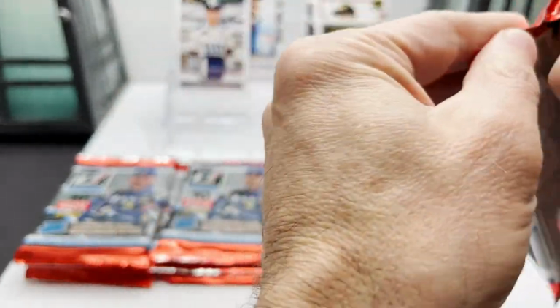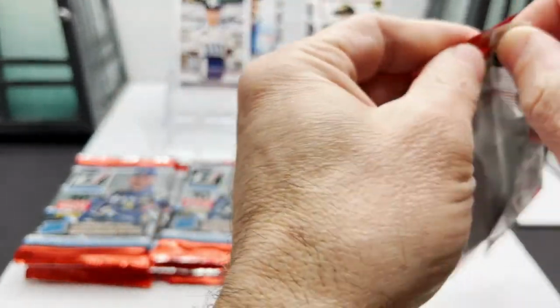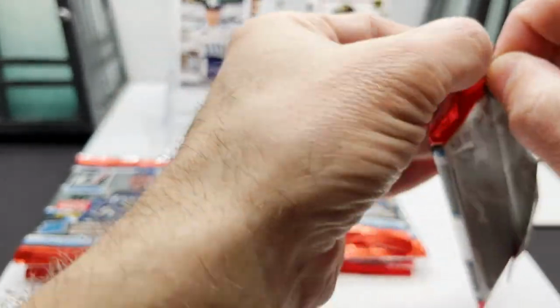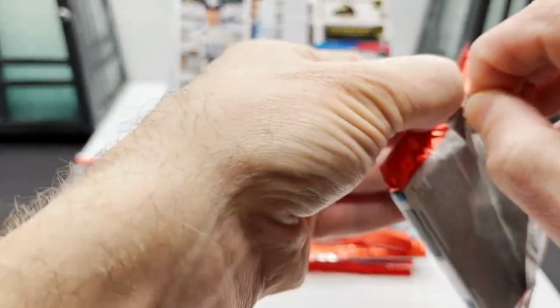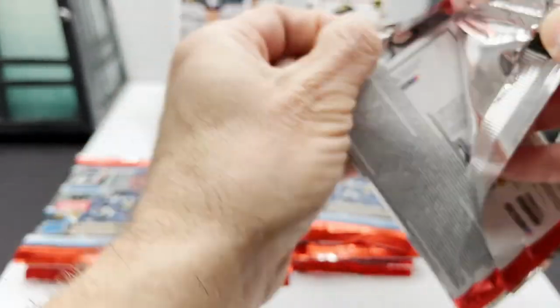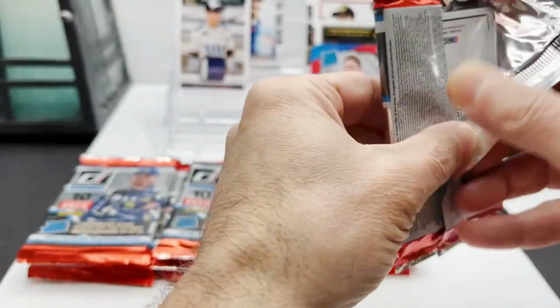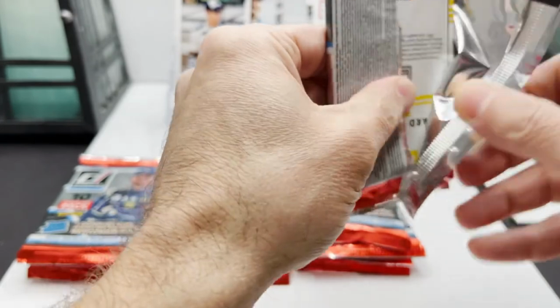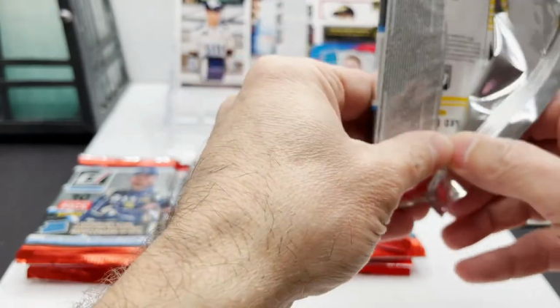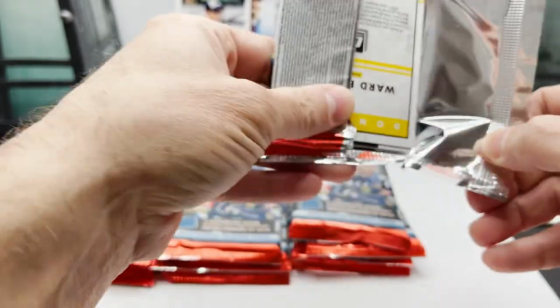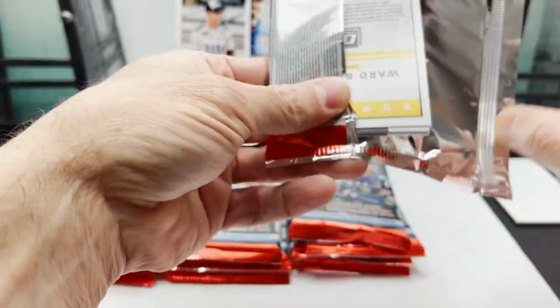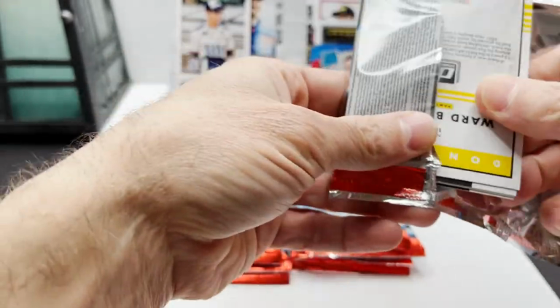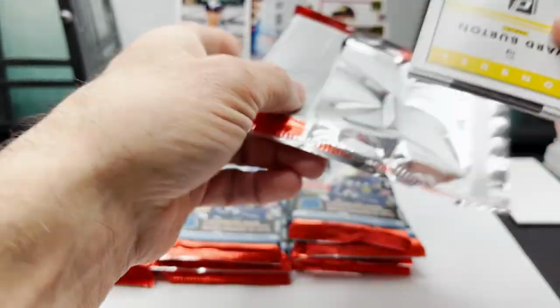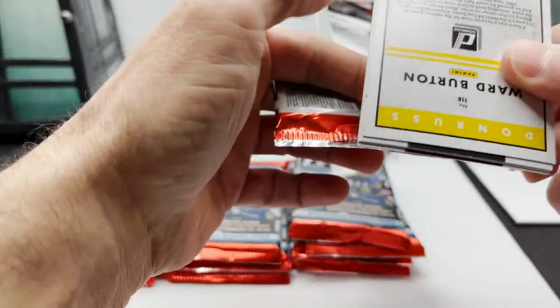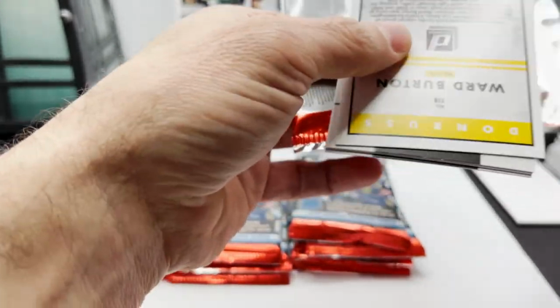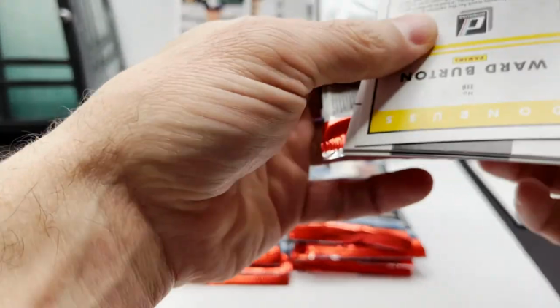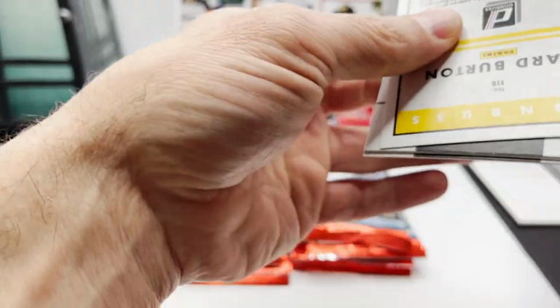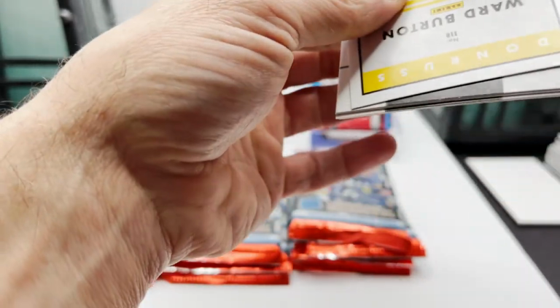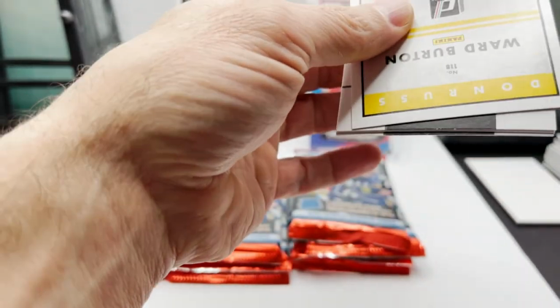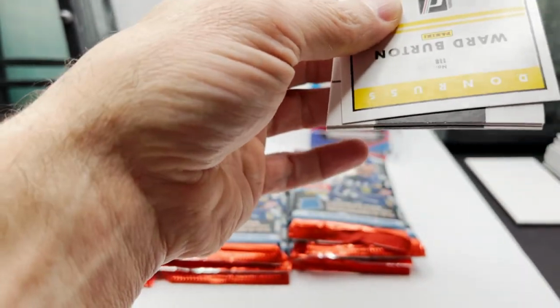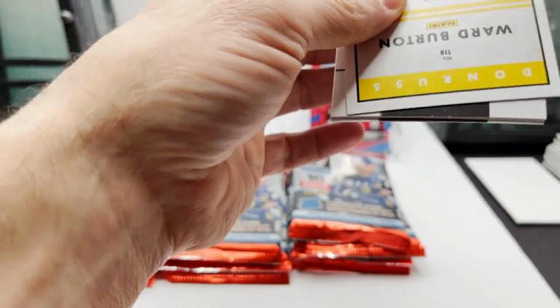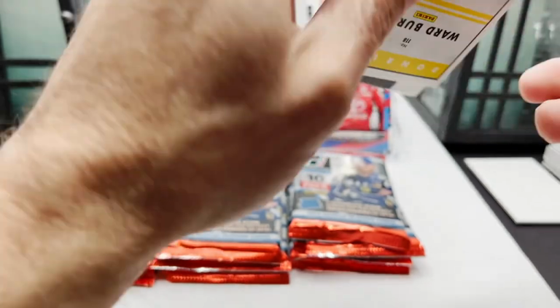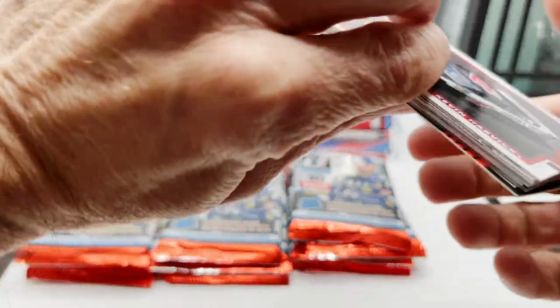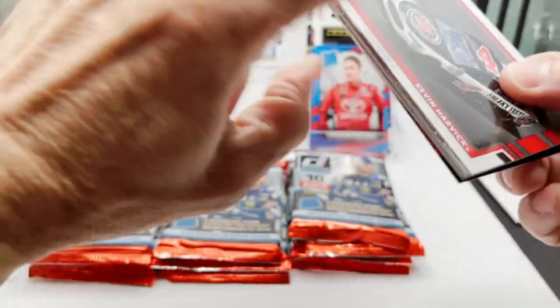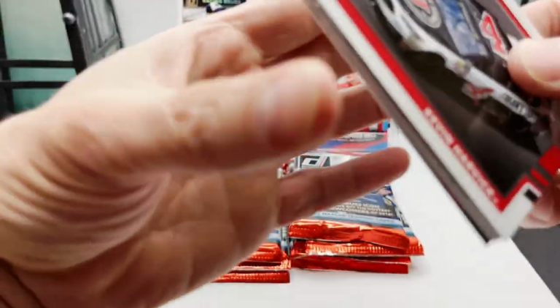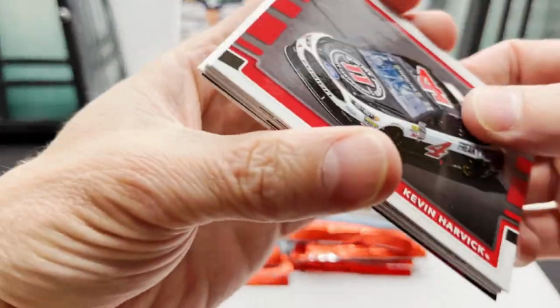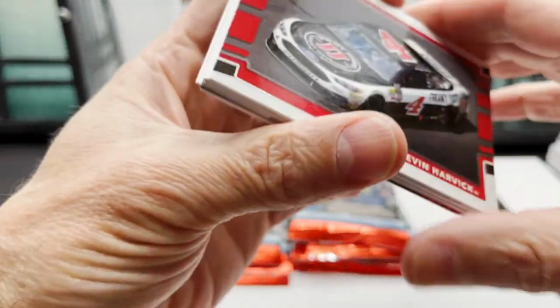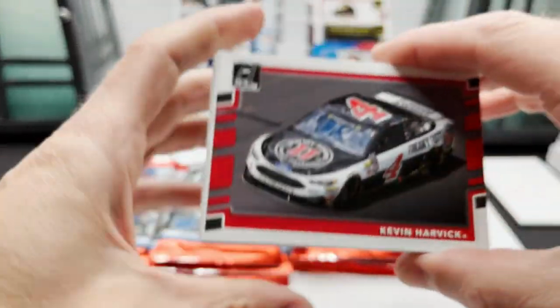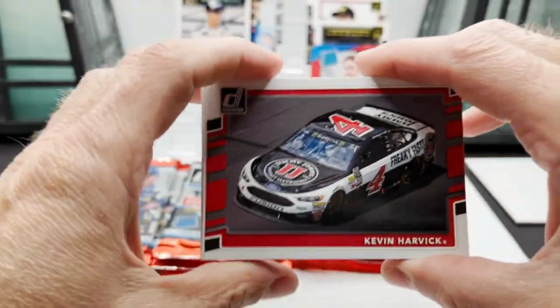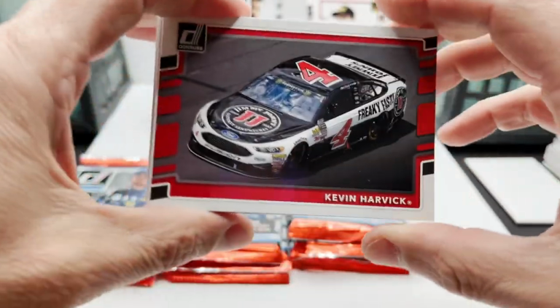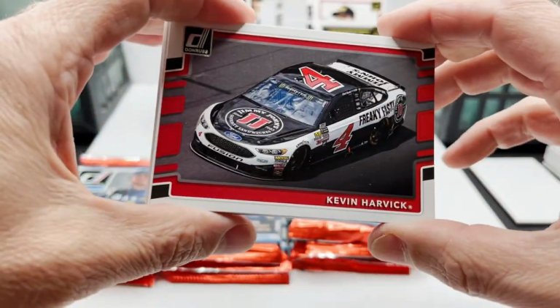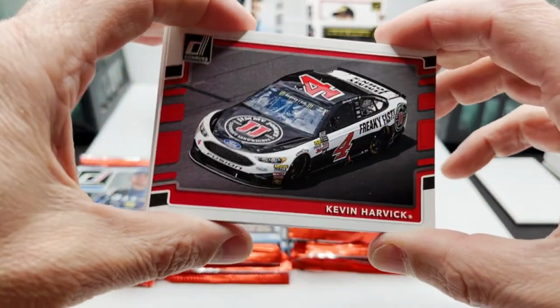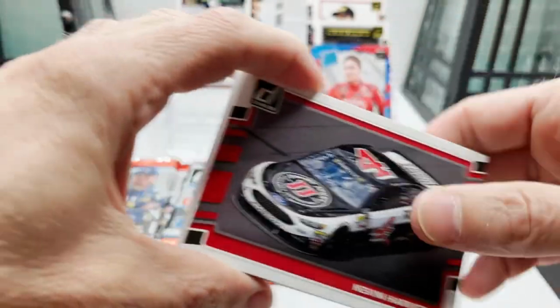I don't mind when the packs are a little bit more difficult to open — the smooth, easy-tearing ones I don't know about those. Okay, so Kevin Harvick.